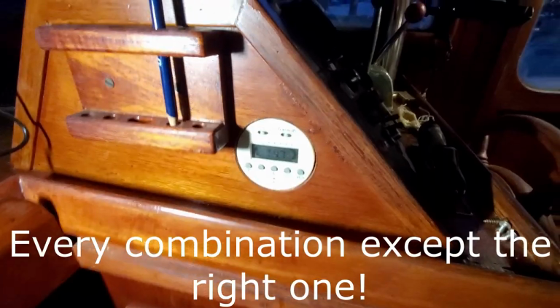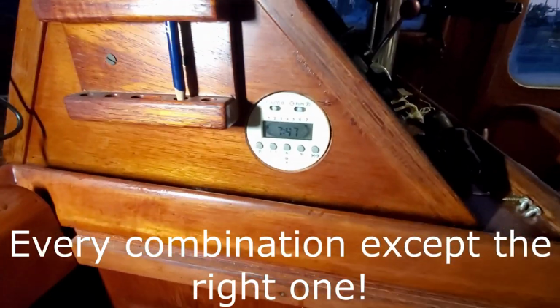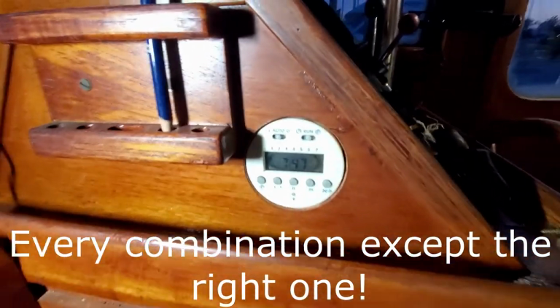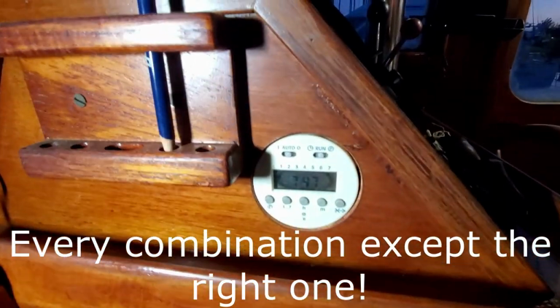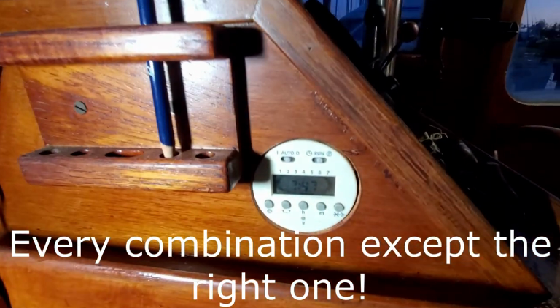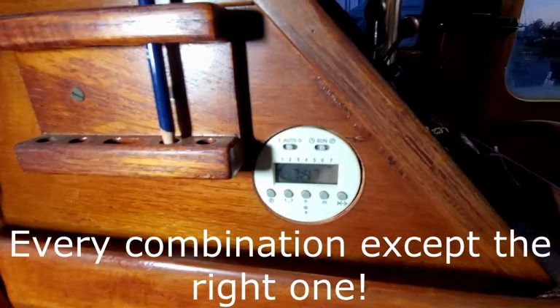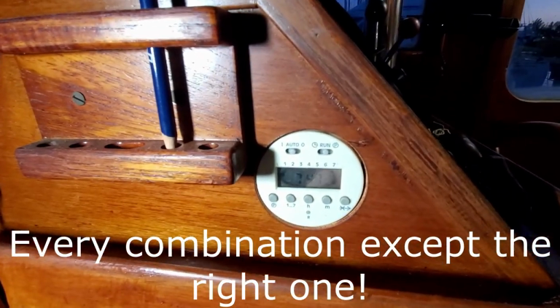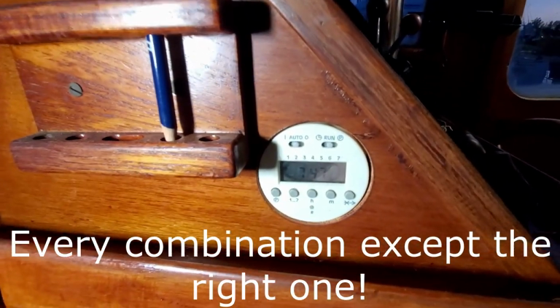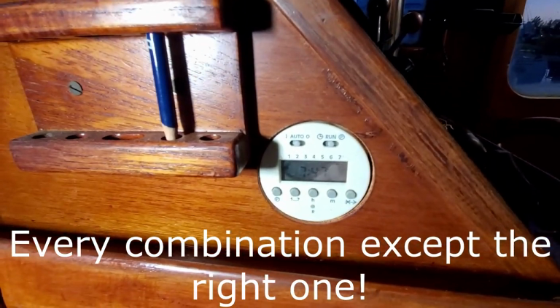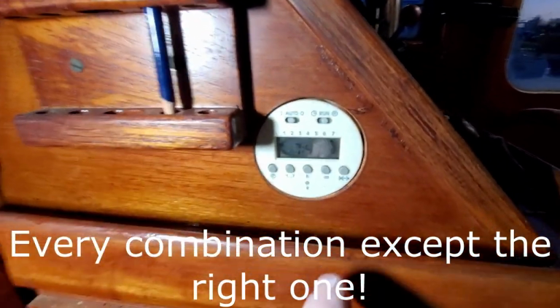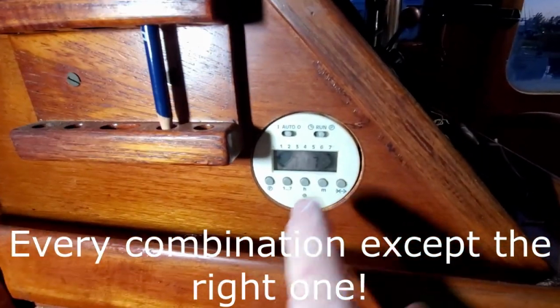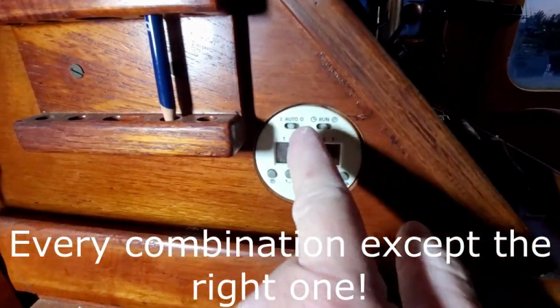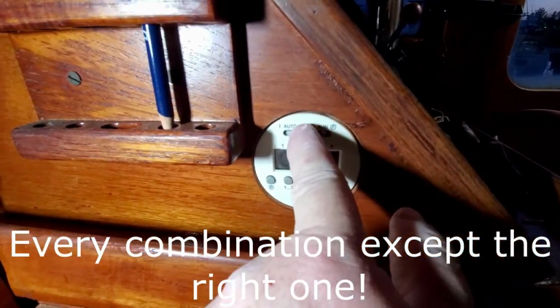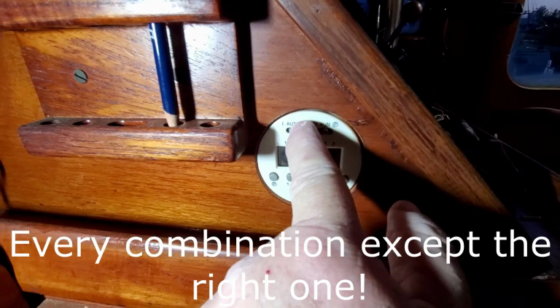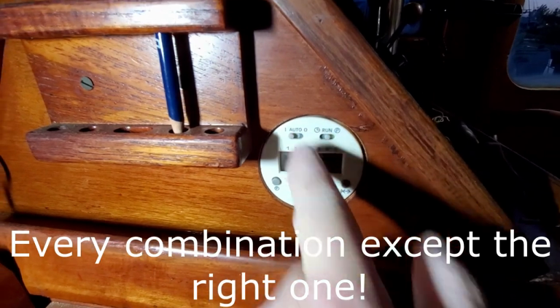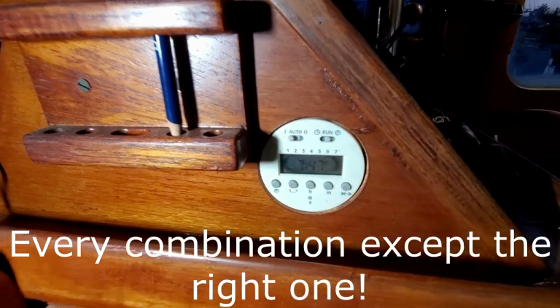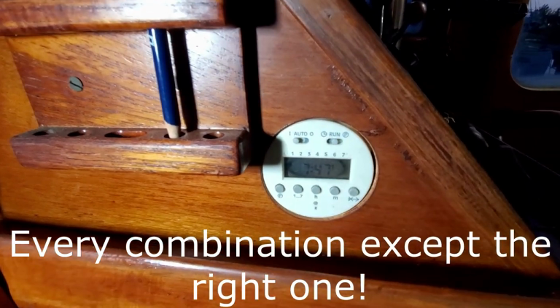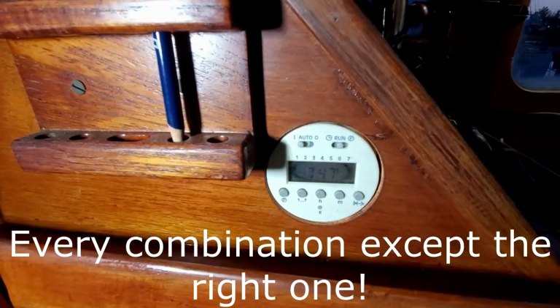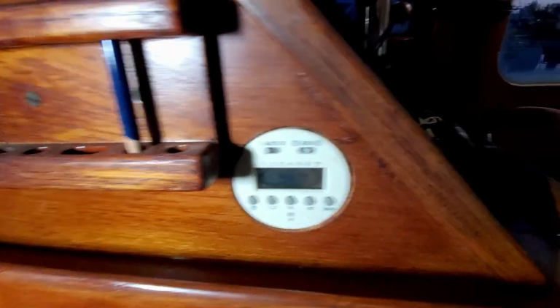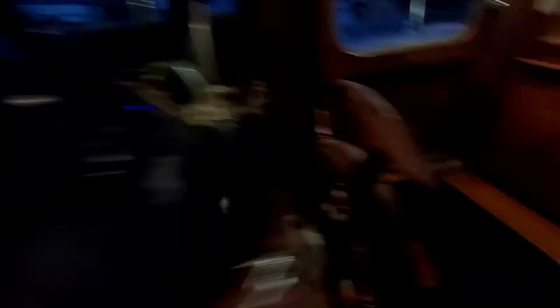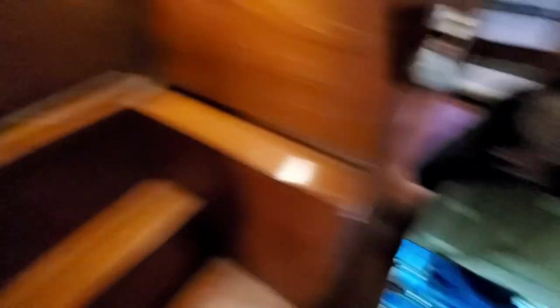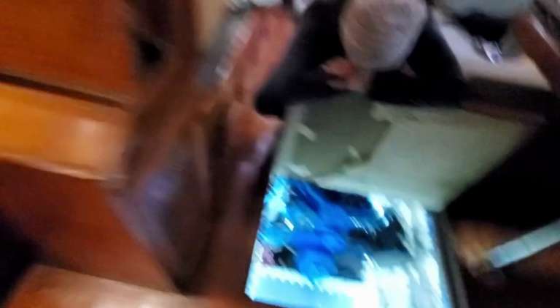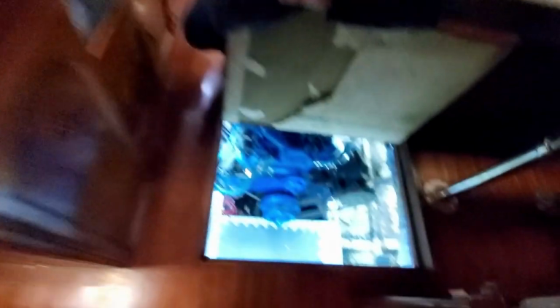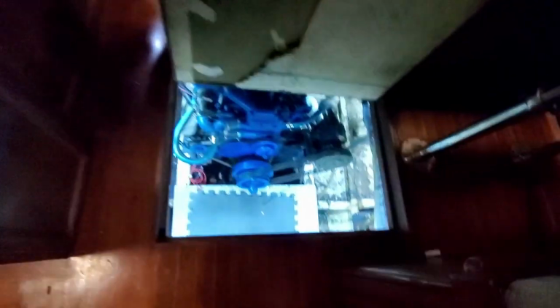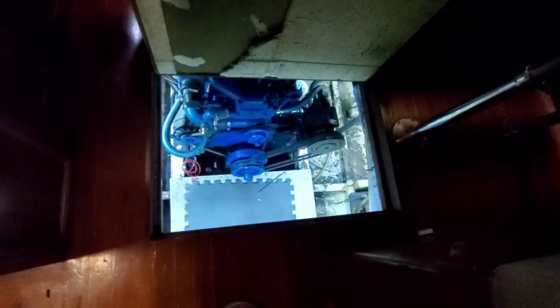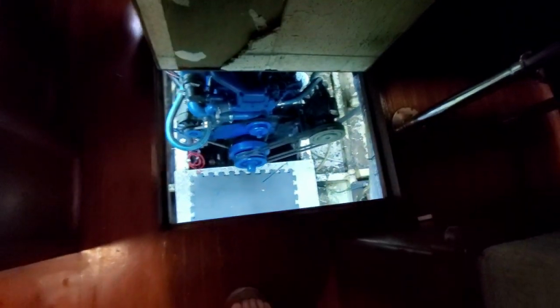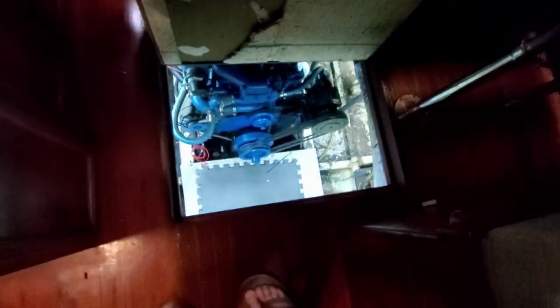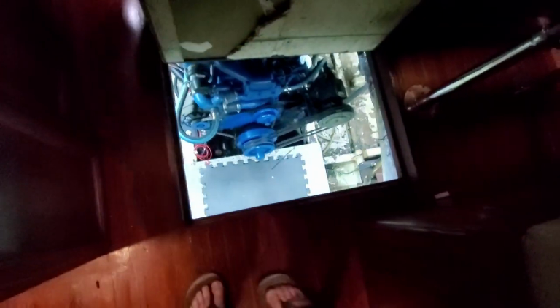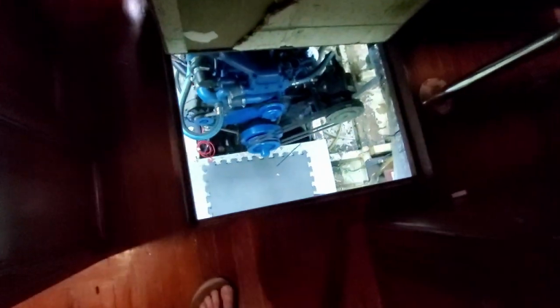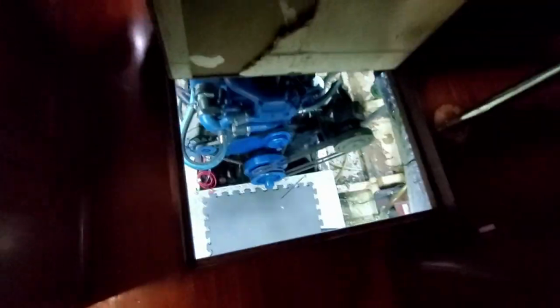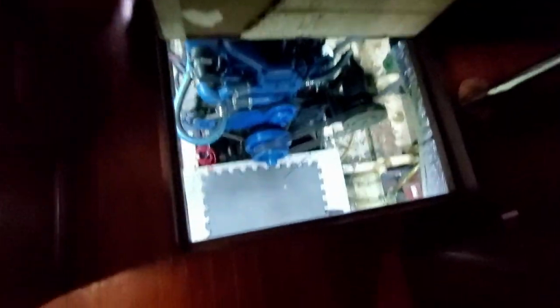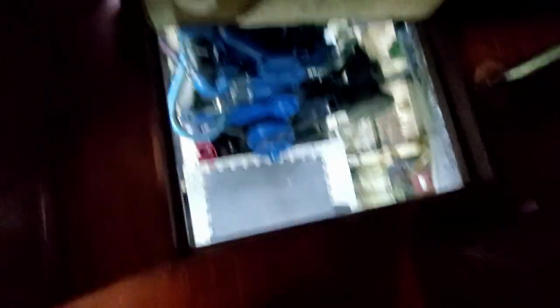I had the switch wrong — it's been a while since I turned this on. You go to 'I' and you can hear the bilge running. As some people said, it is a little noisy.